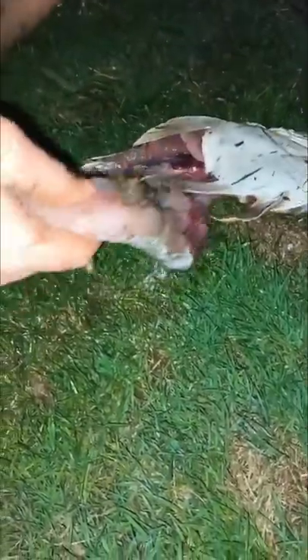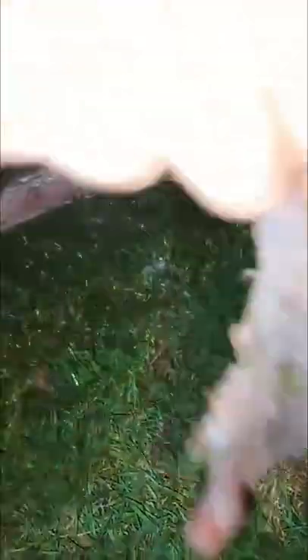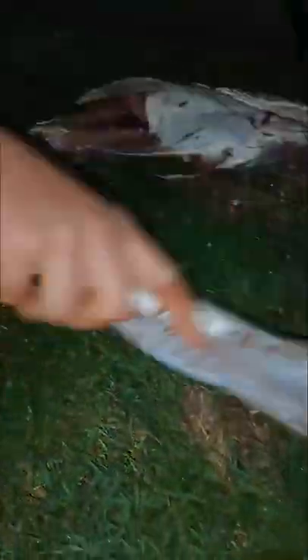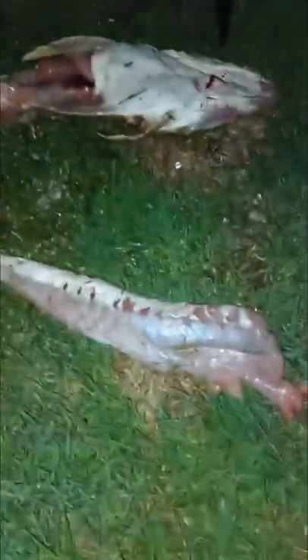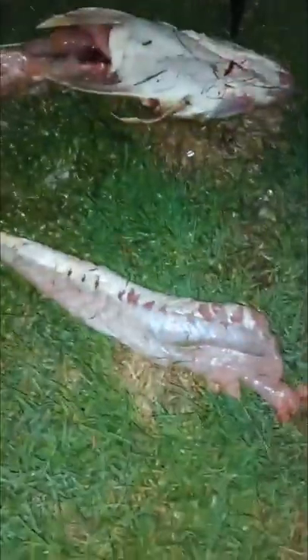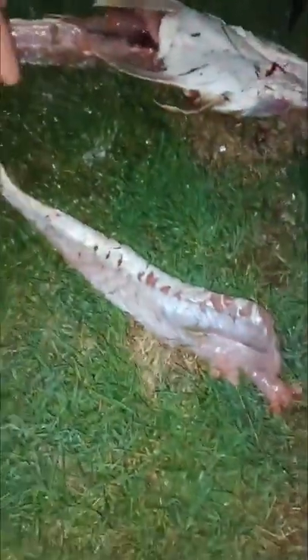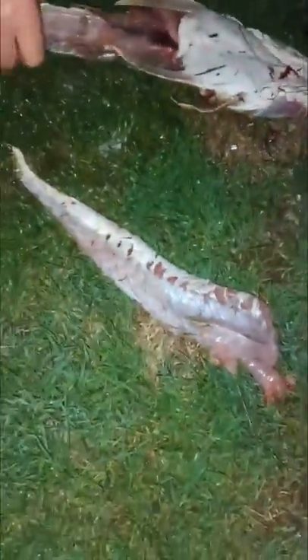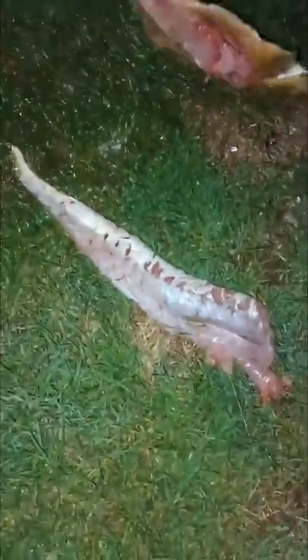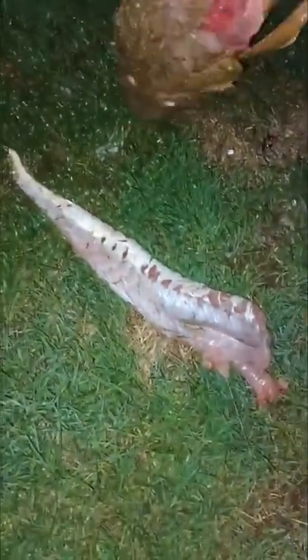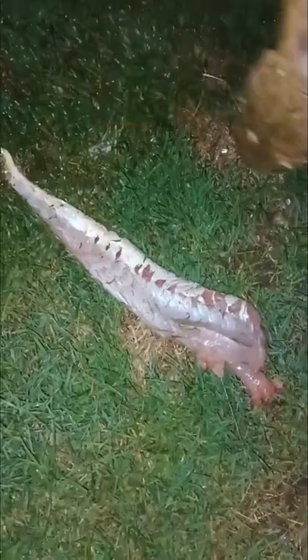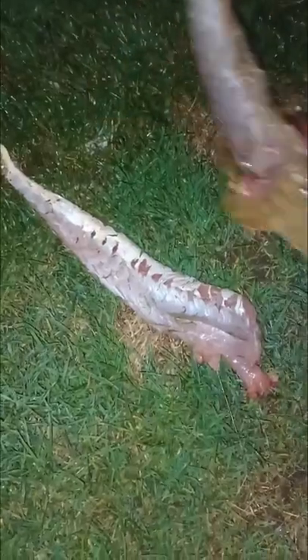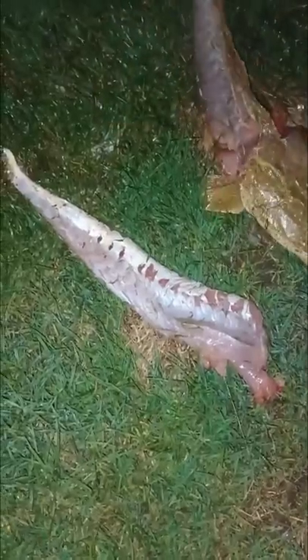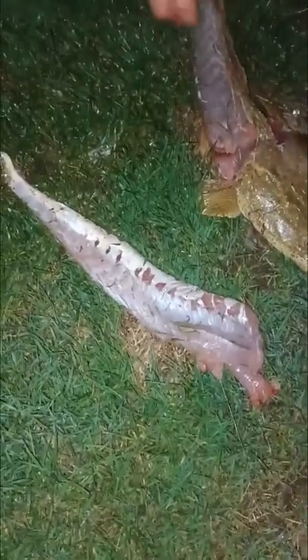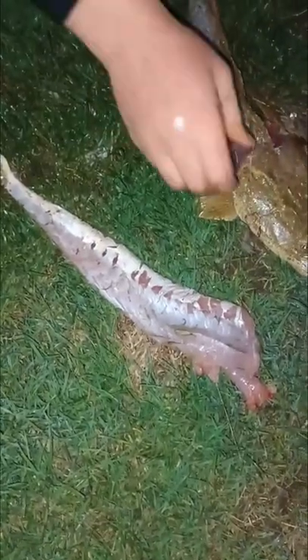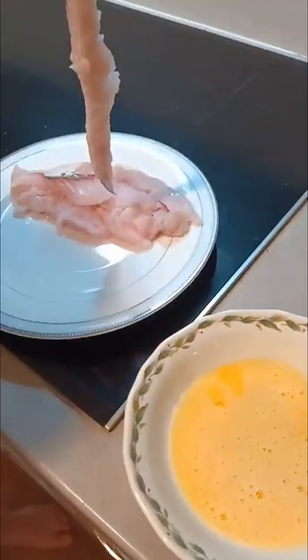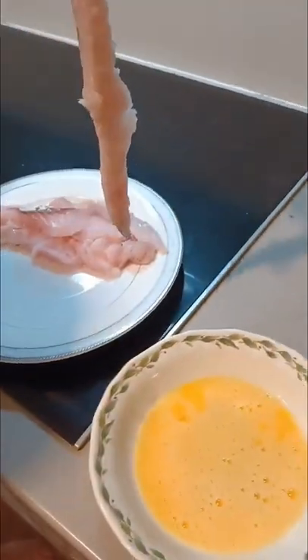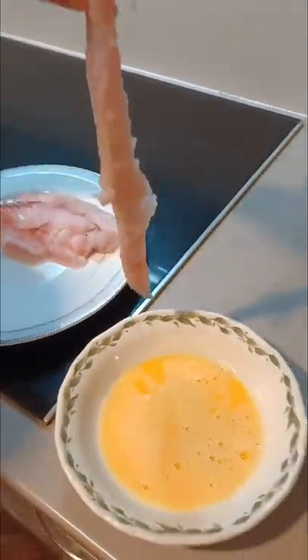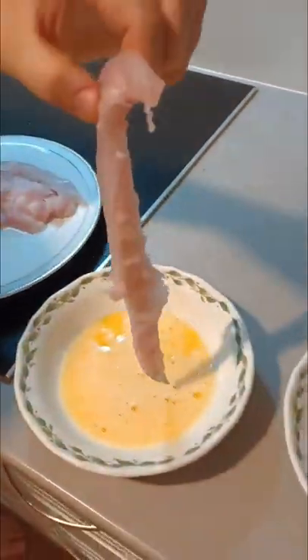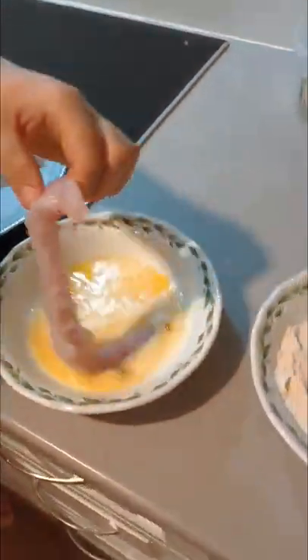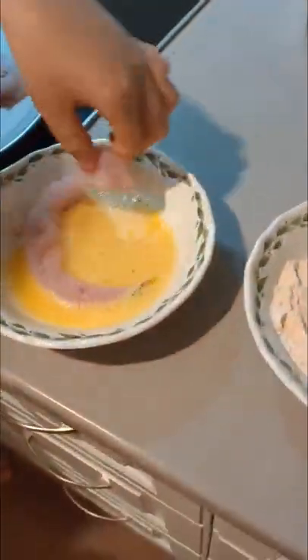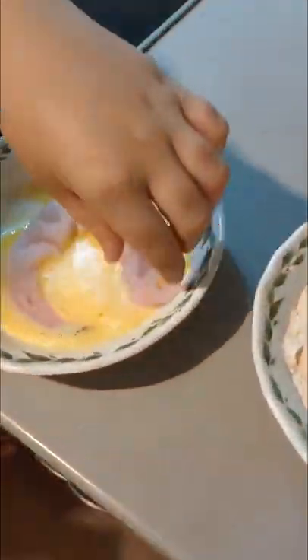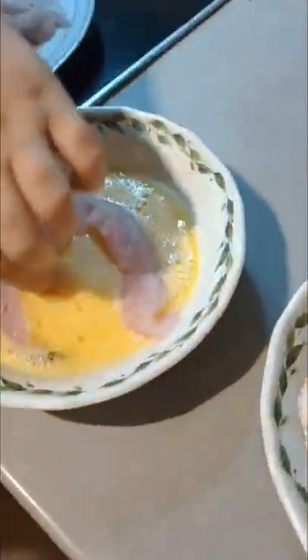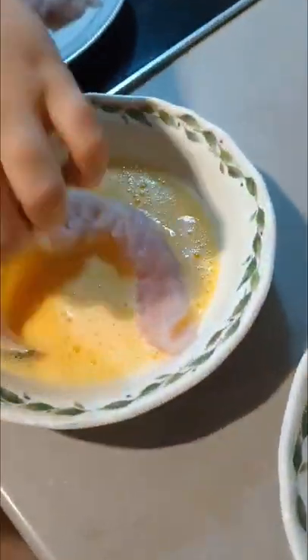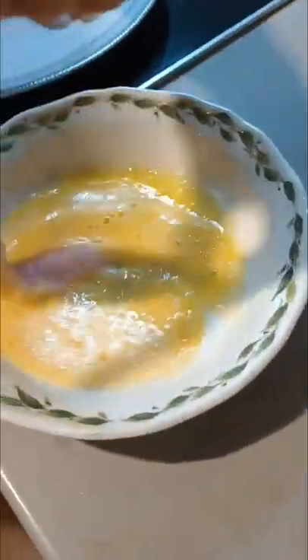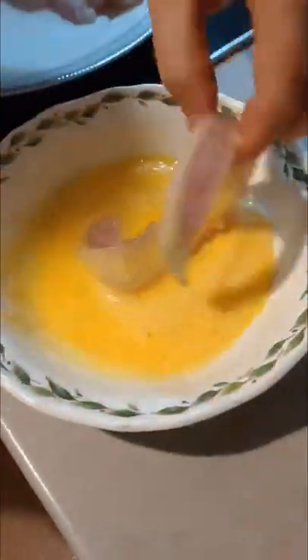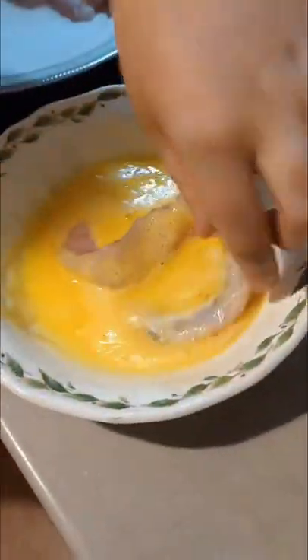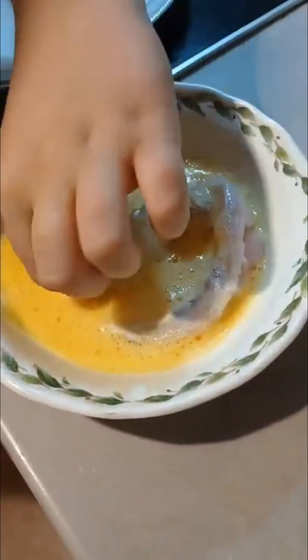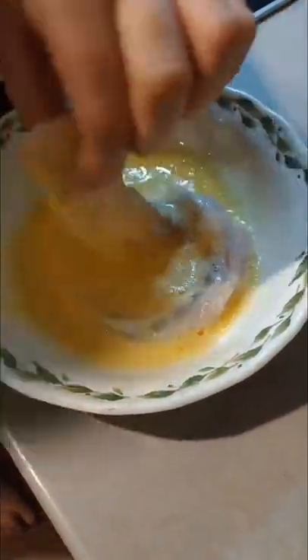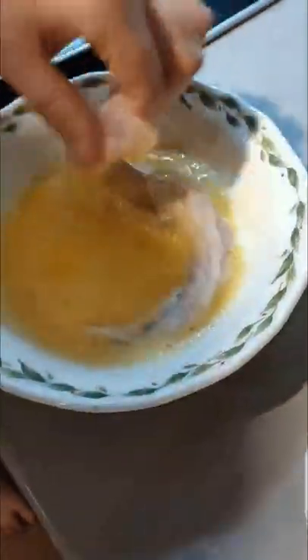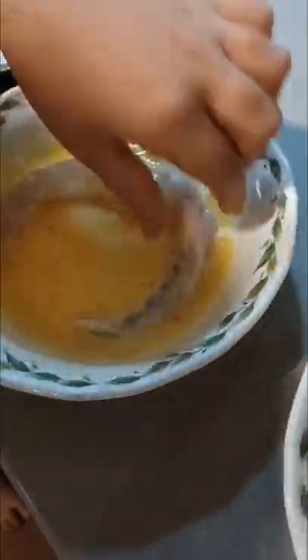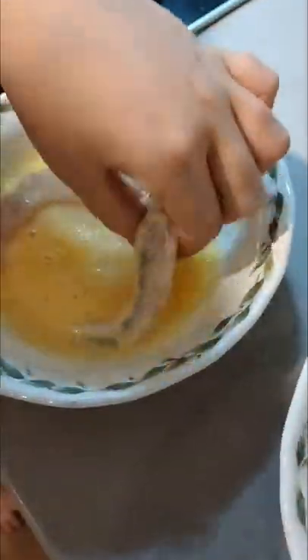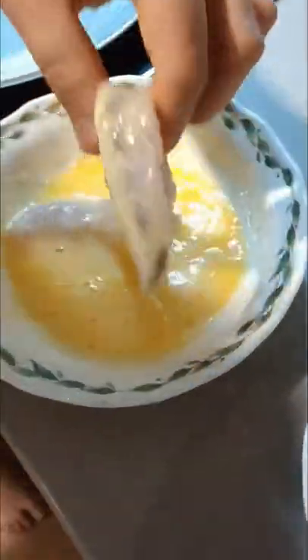There you go — a nice decent sized flathead fillet. We're just putting it in the egg and then we'll put it in the flour and taco seasoning.